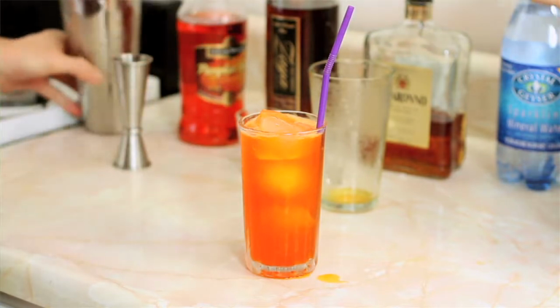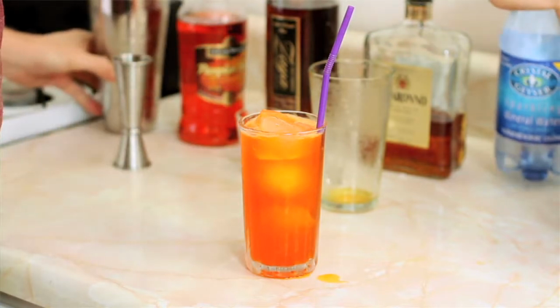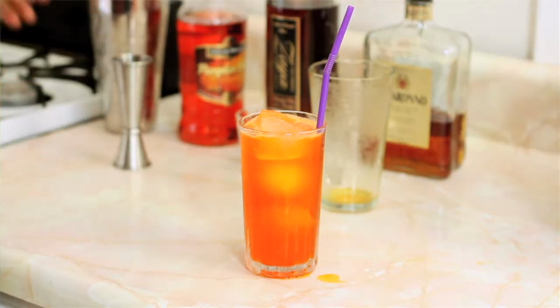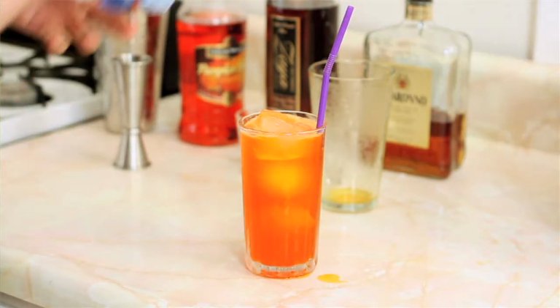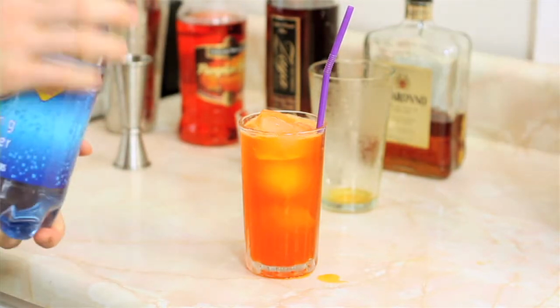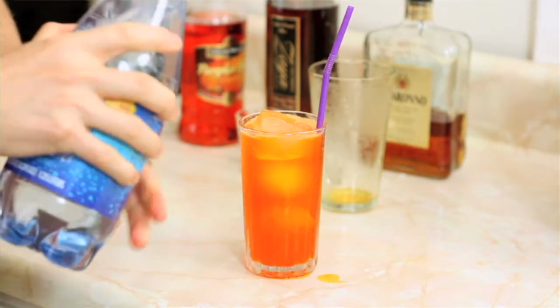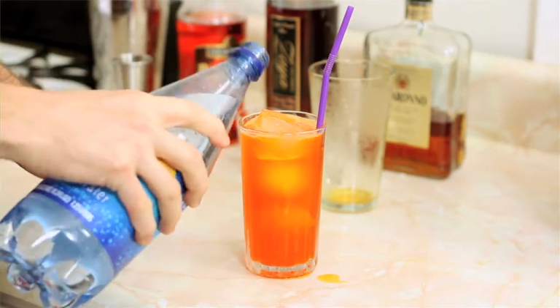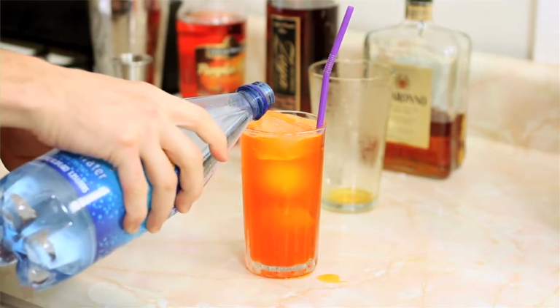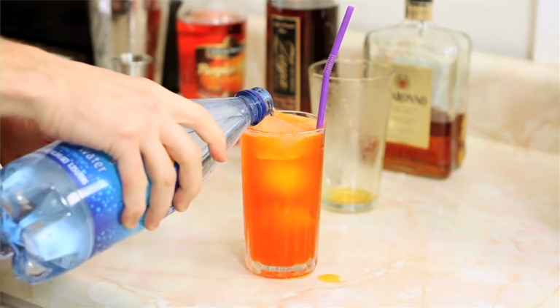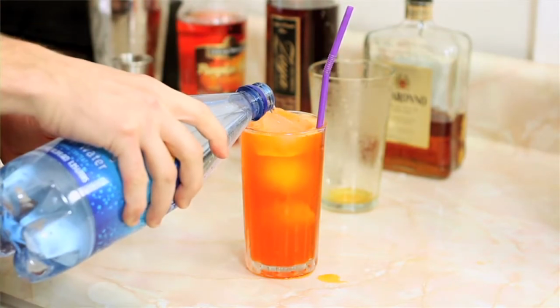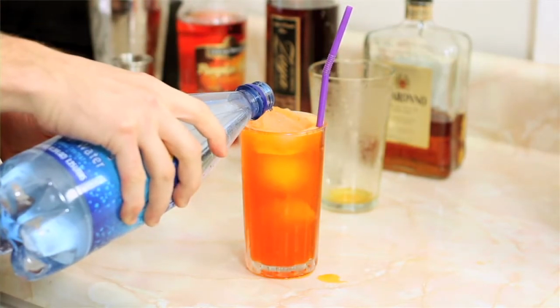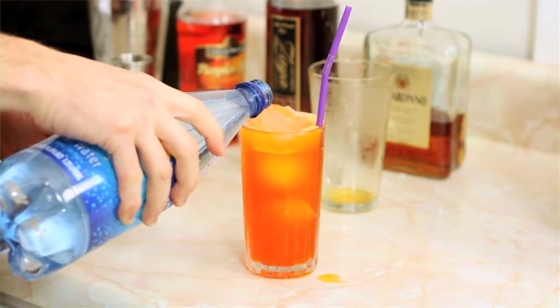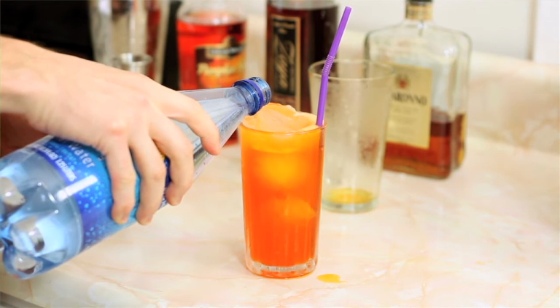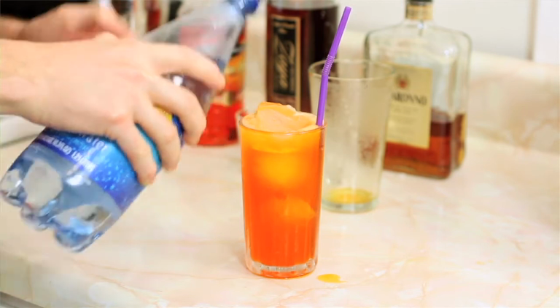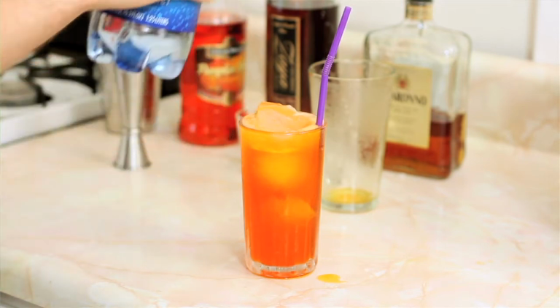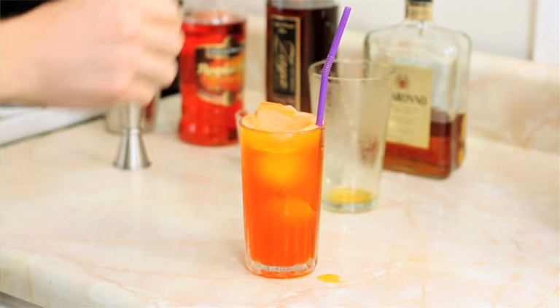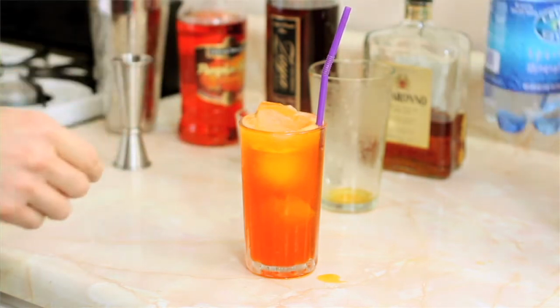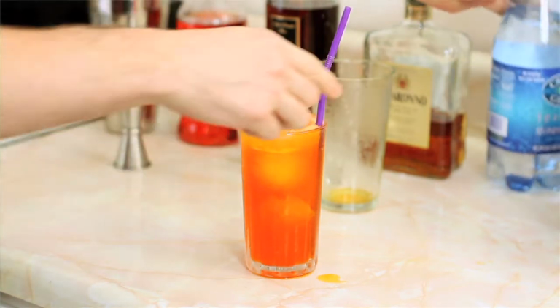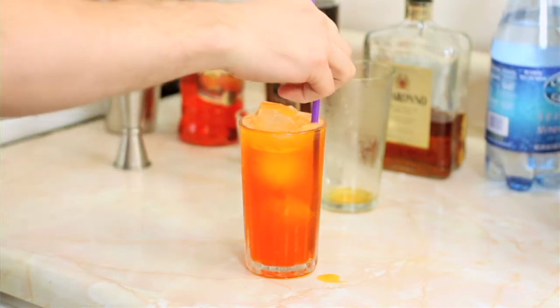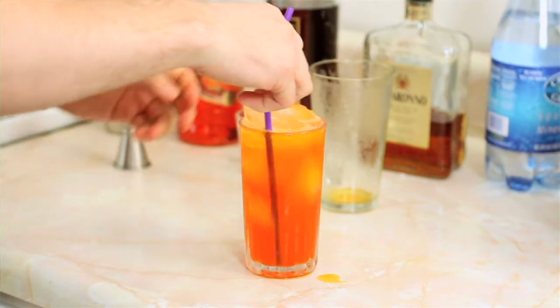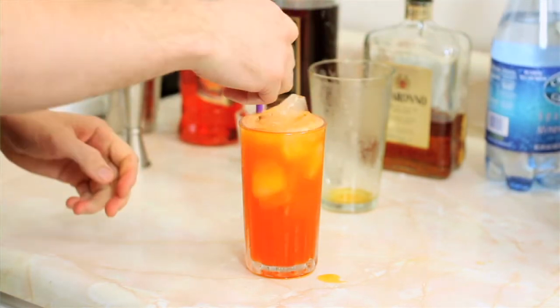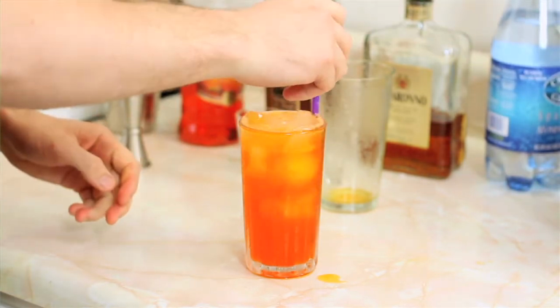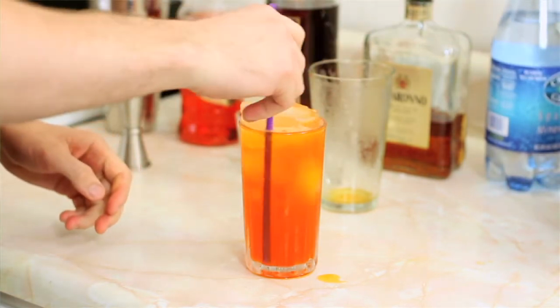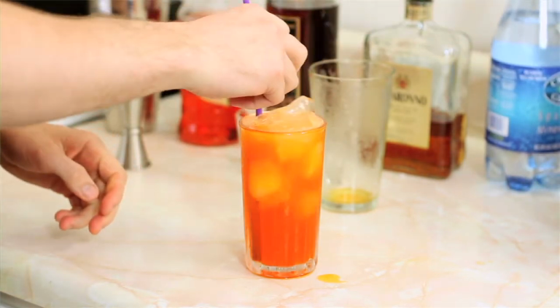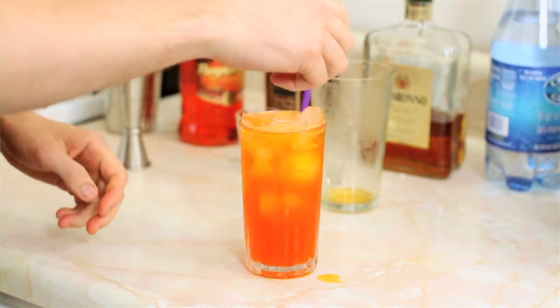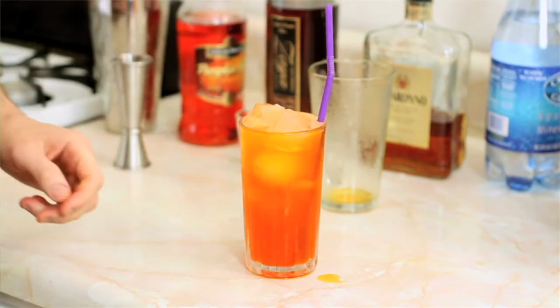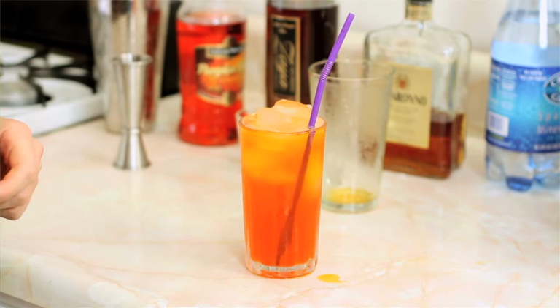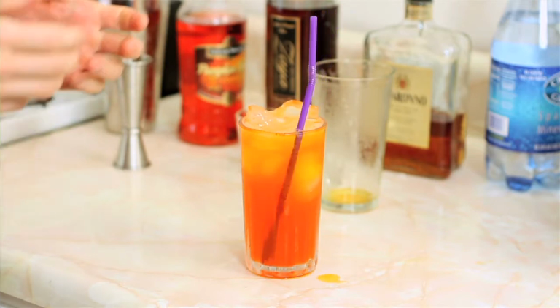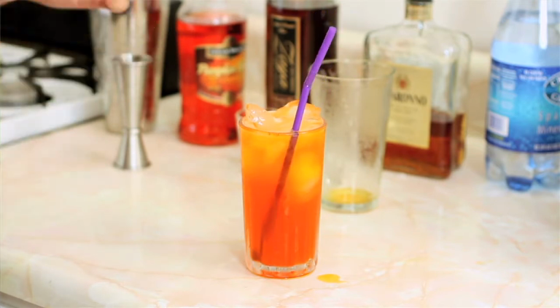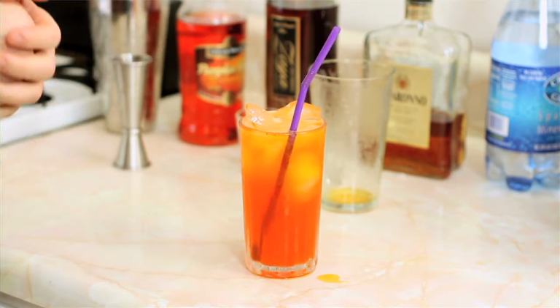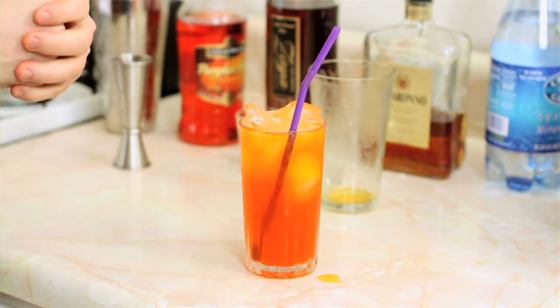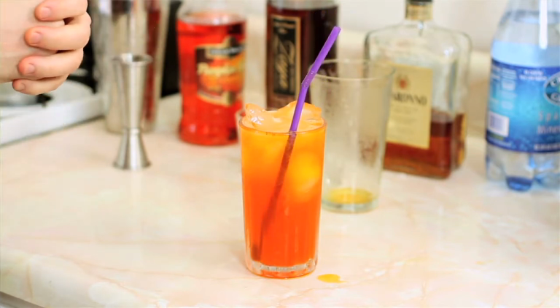Top that off with a little bit of soda water. Give it a little stir. And there you have the Pumpkin Head cocktail.